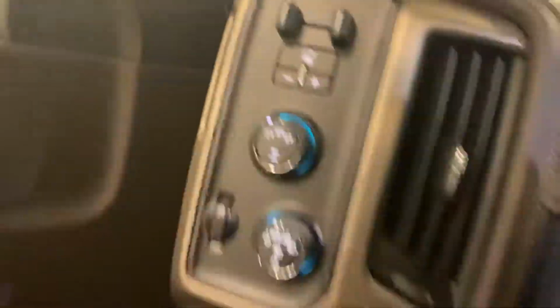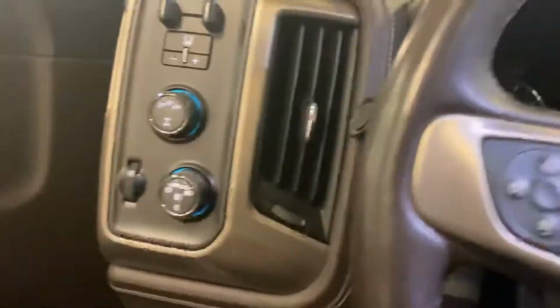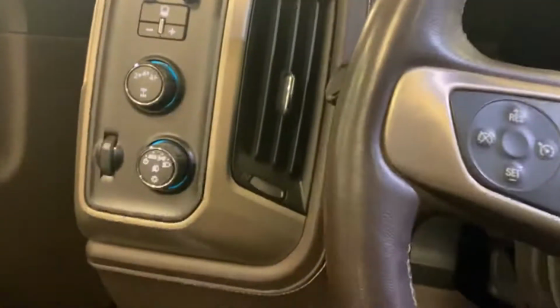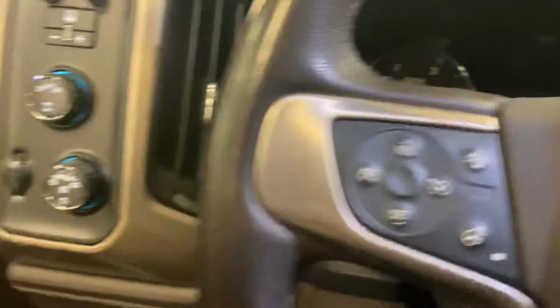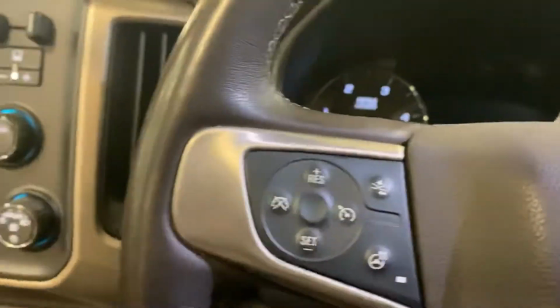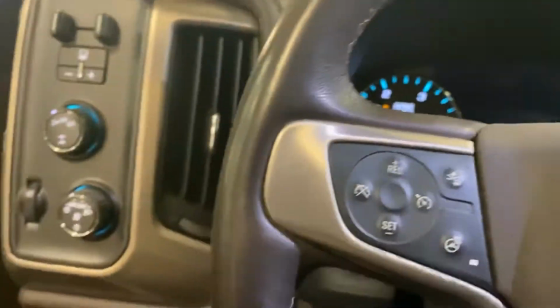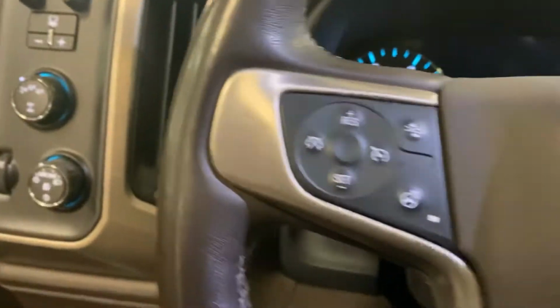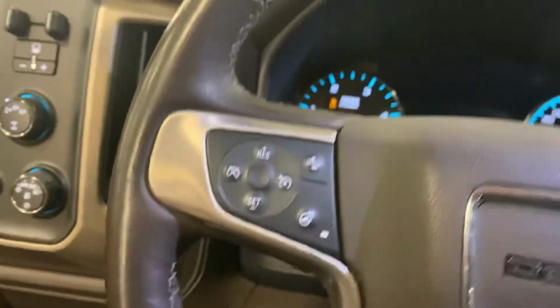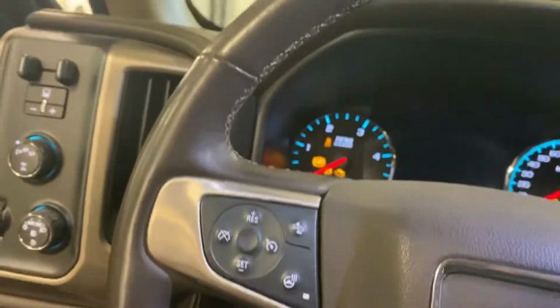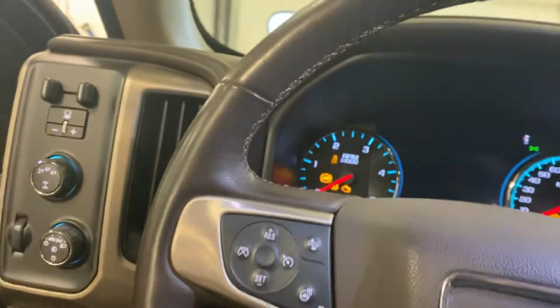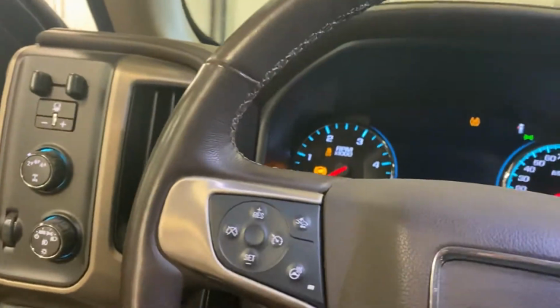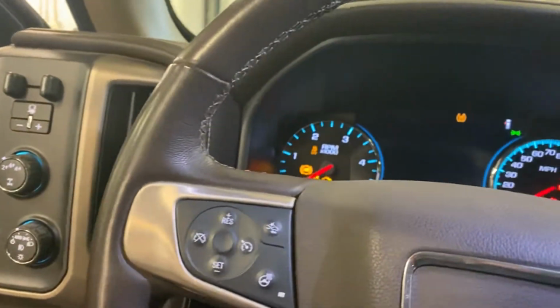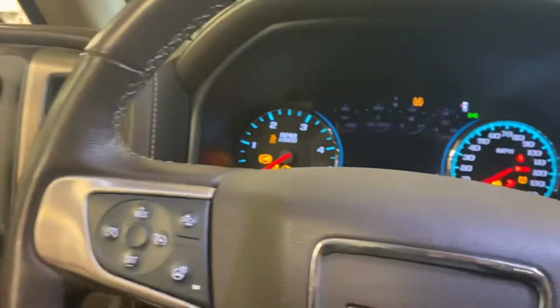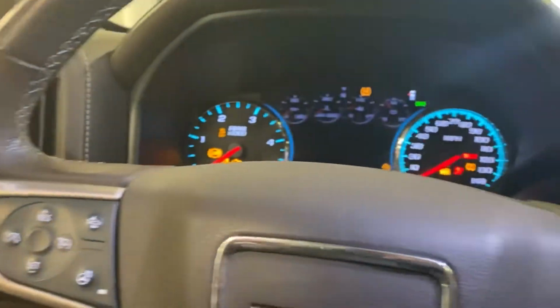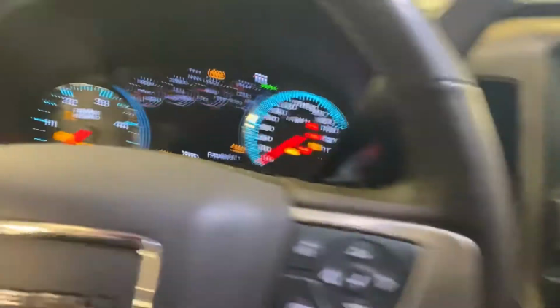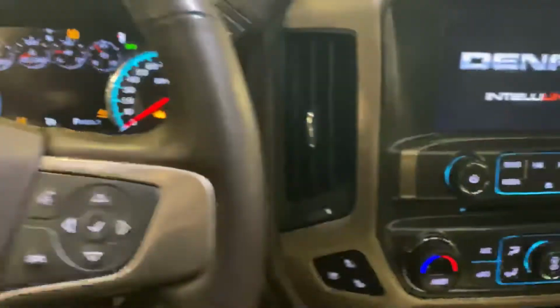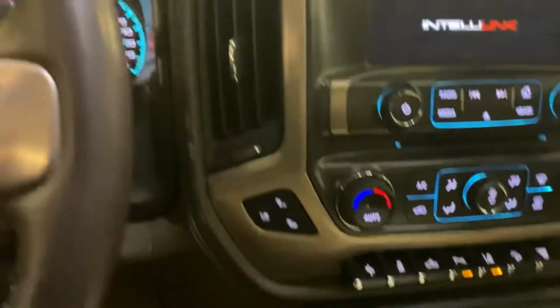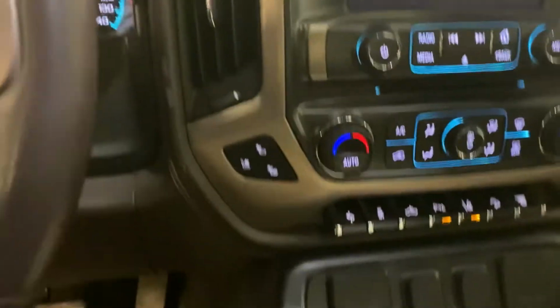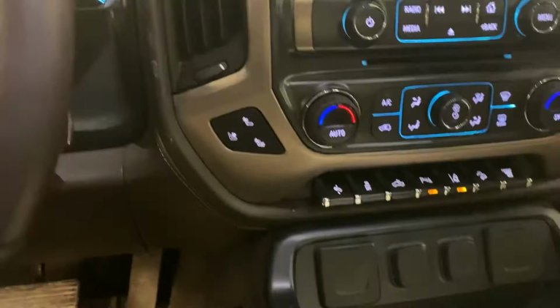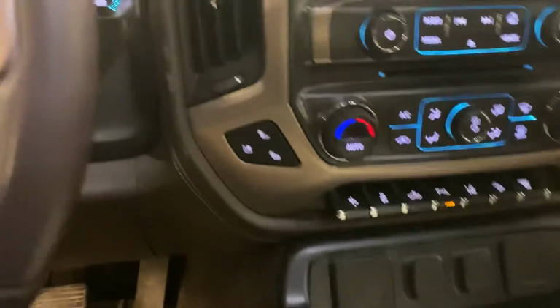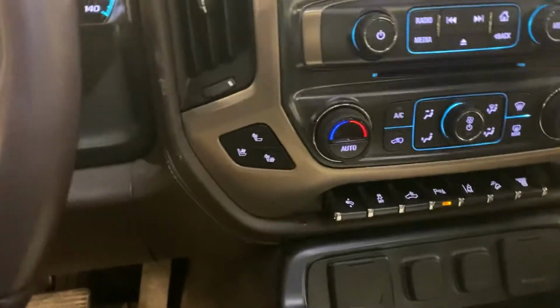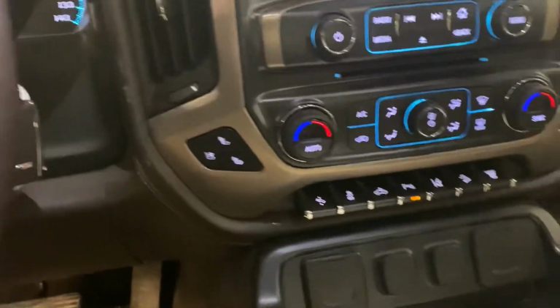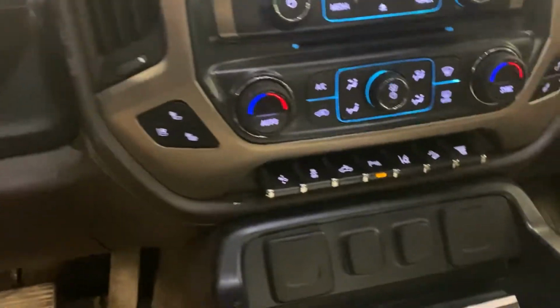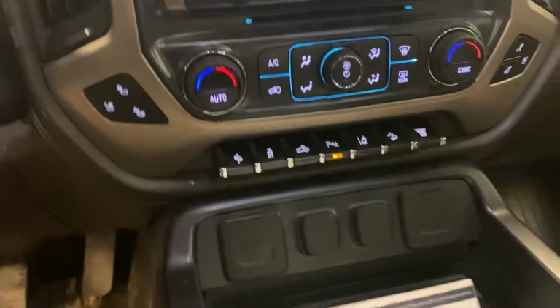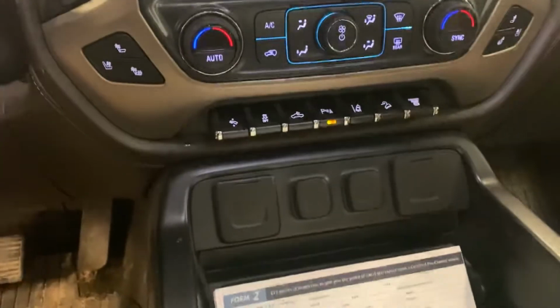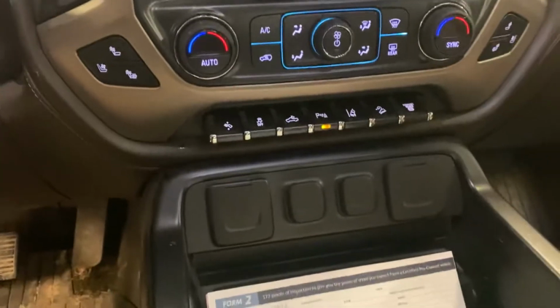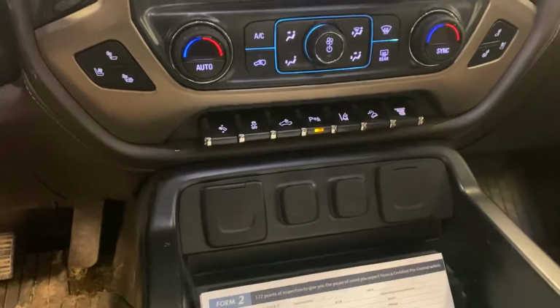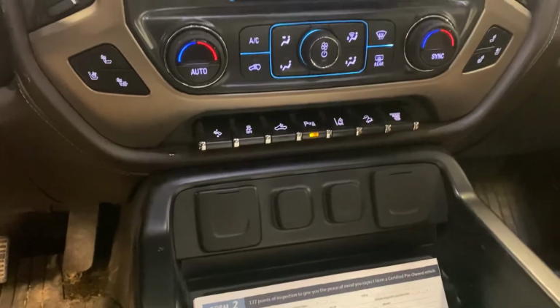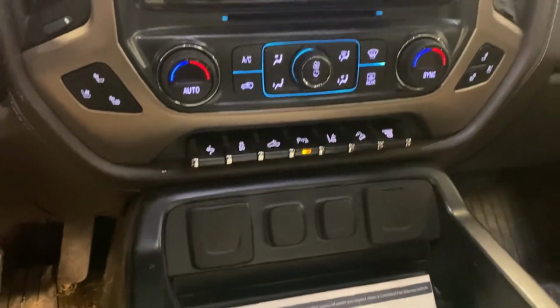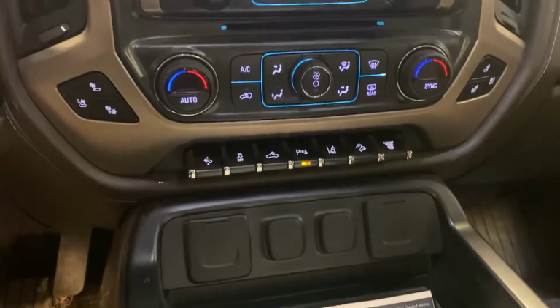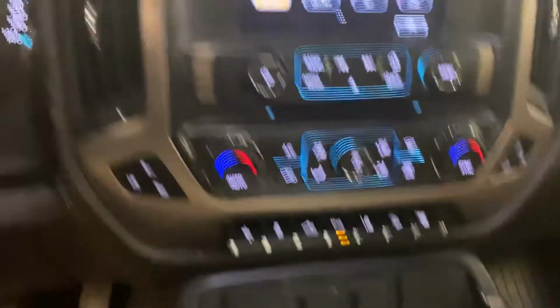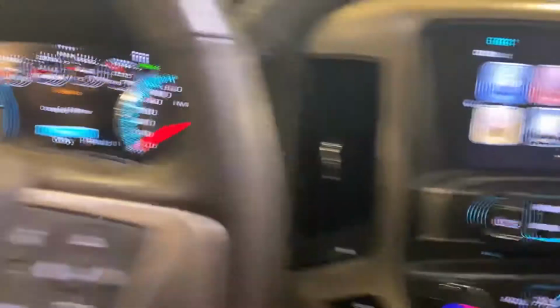Of course it has trailer brake, four-wheel drive — it's Minnesota — forward collision alert, heated steering wheel, air-conditioned seats, heated seats, lane departure sensors, downhill exhaust brake, and more.